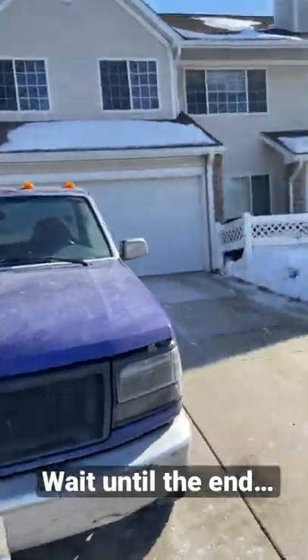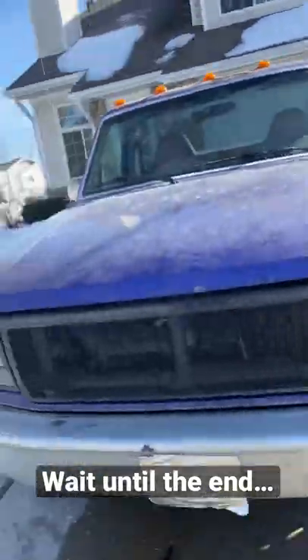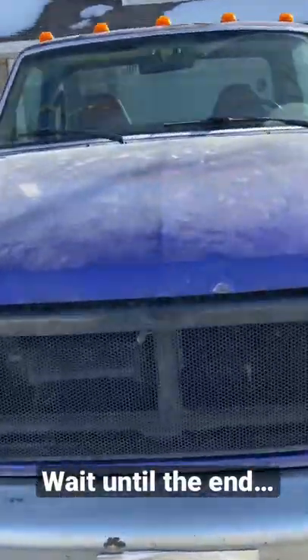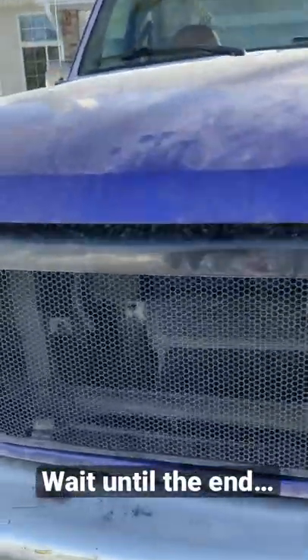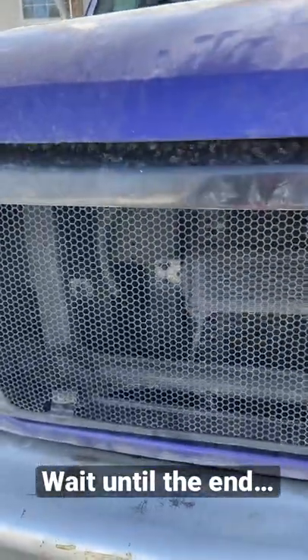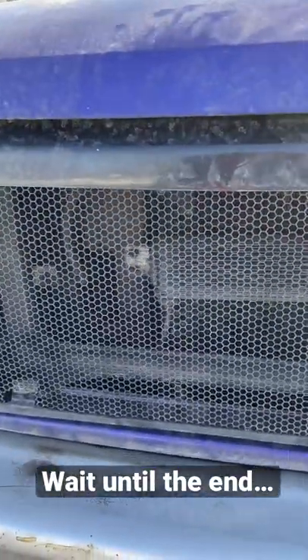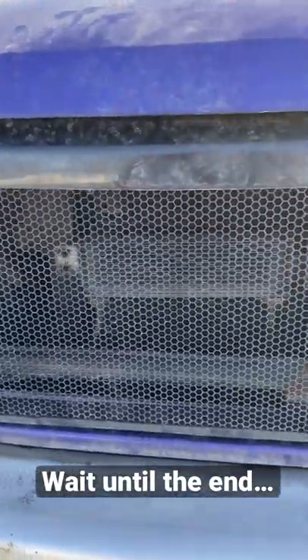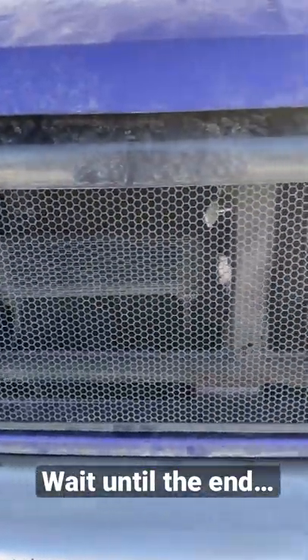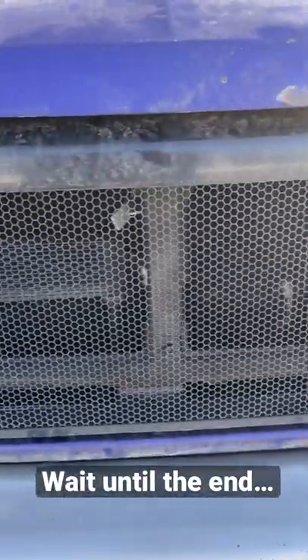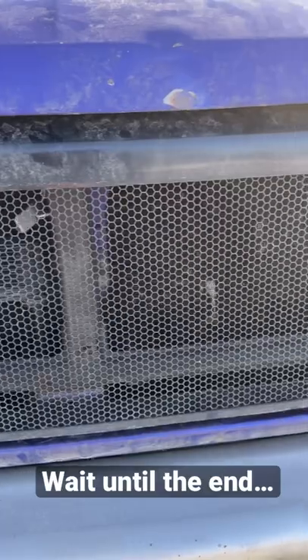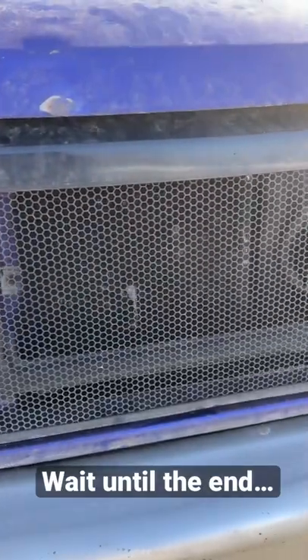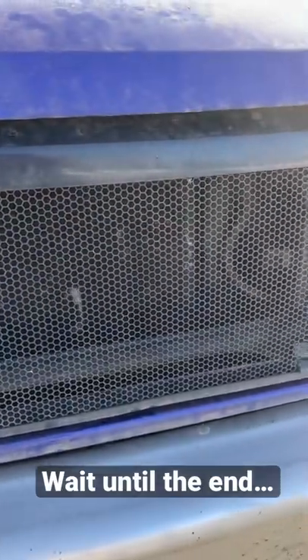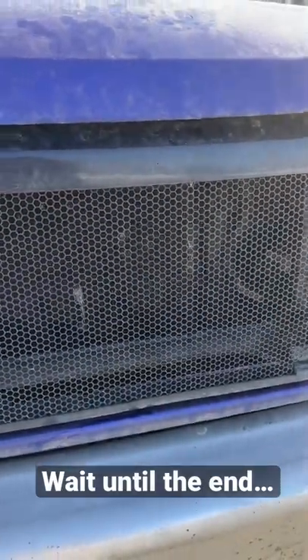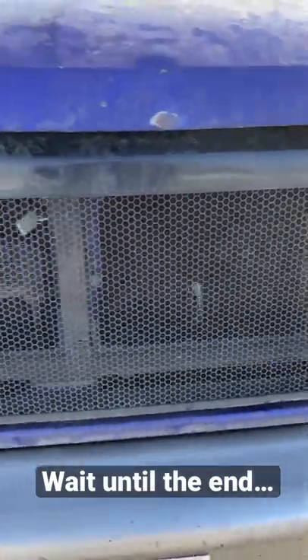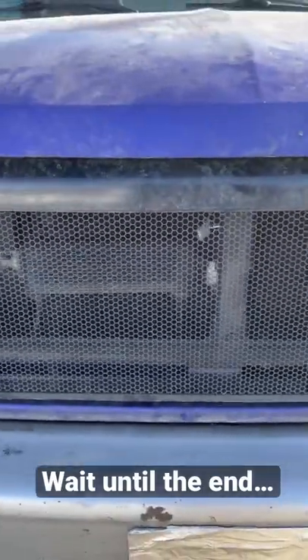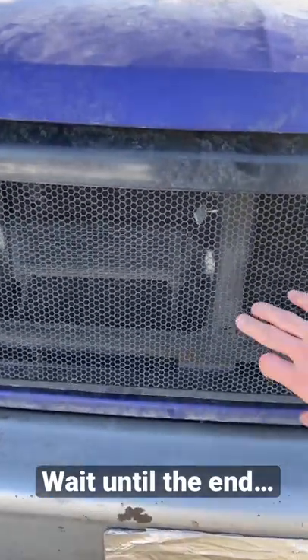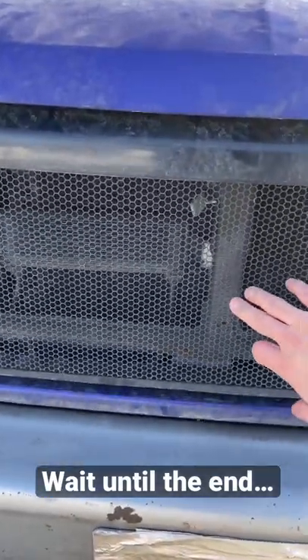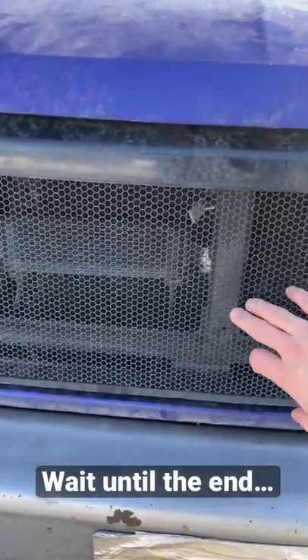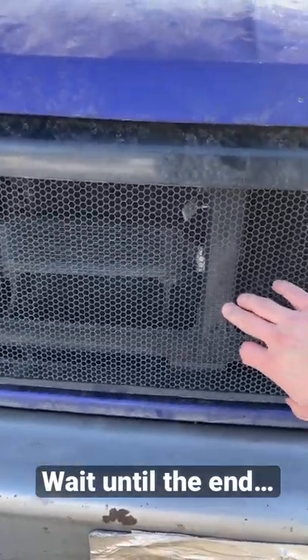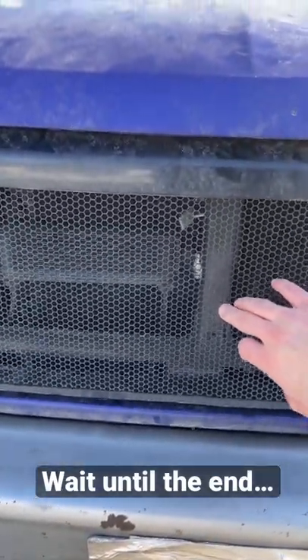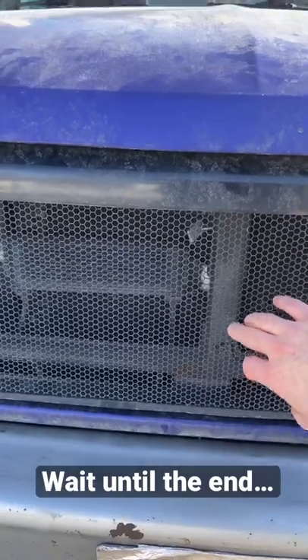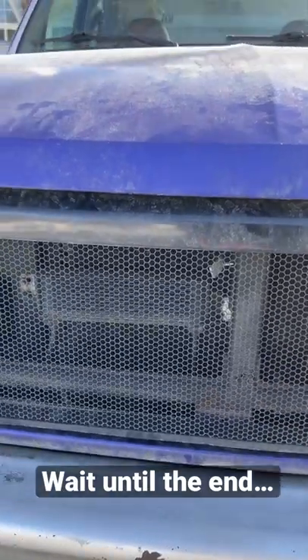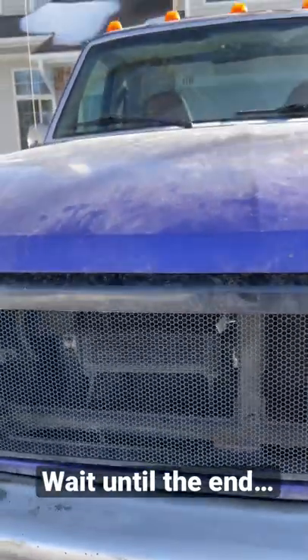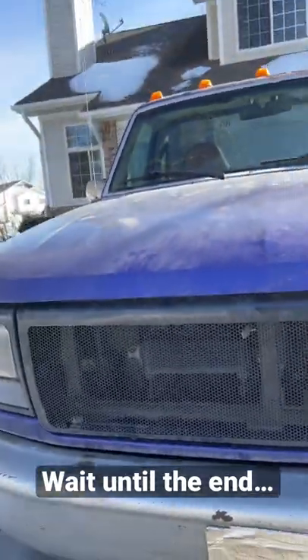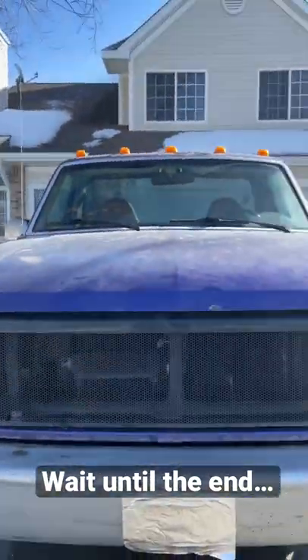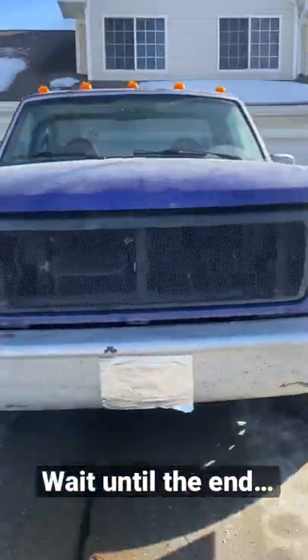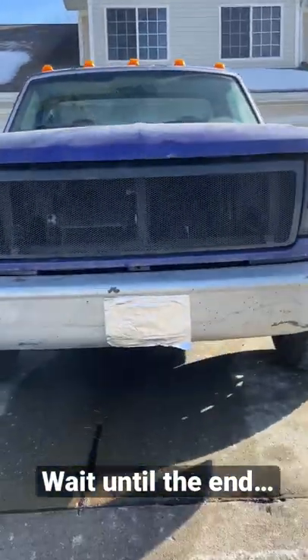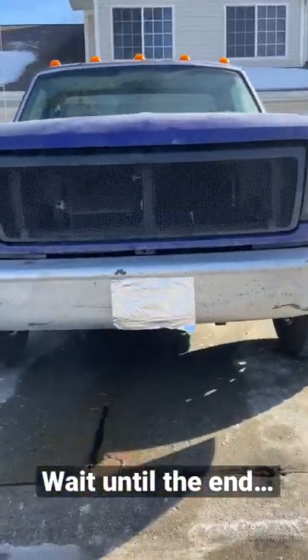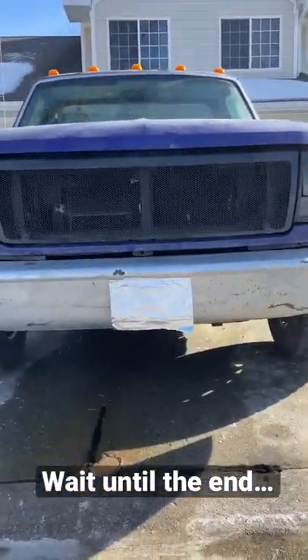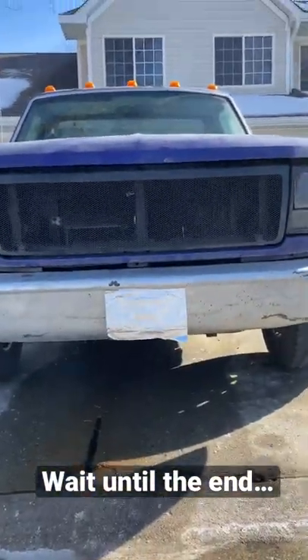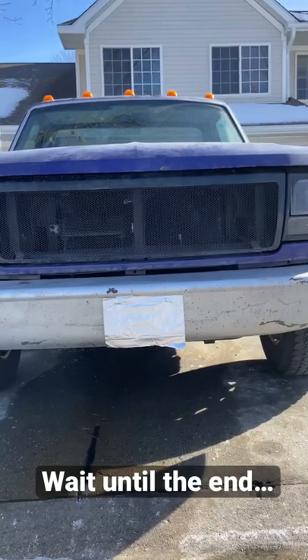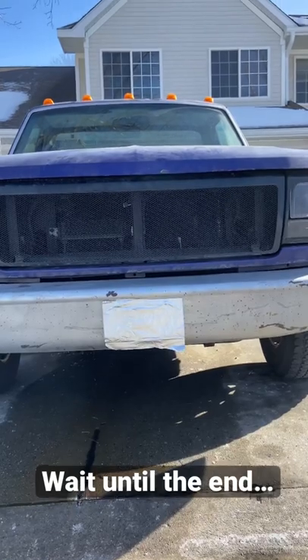That flaw isn't because you can look through and see the ugliness behind the grill. Nope. And it's not because it can be a little flexible. Nope. Prepare to be amazed.